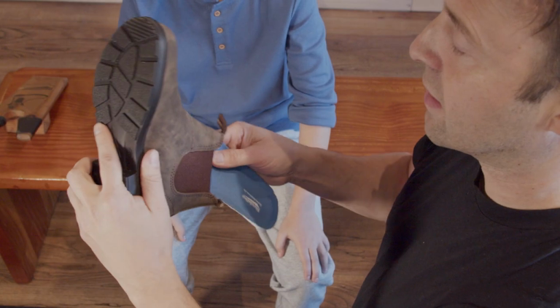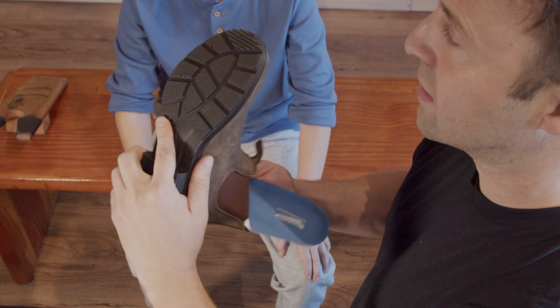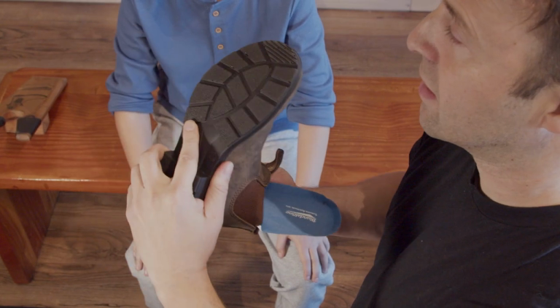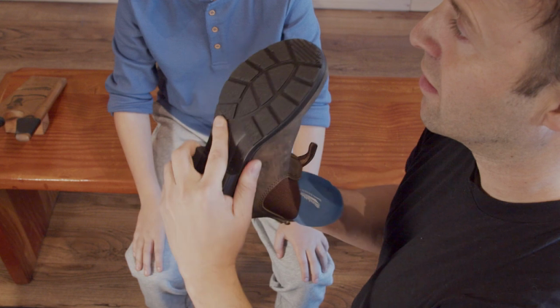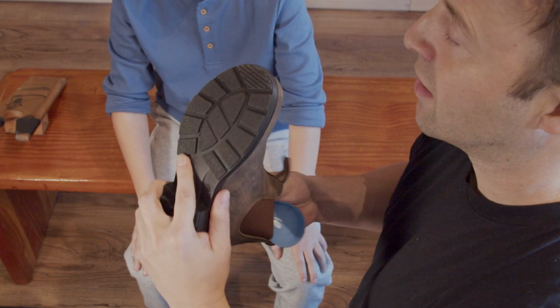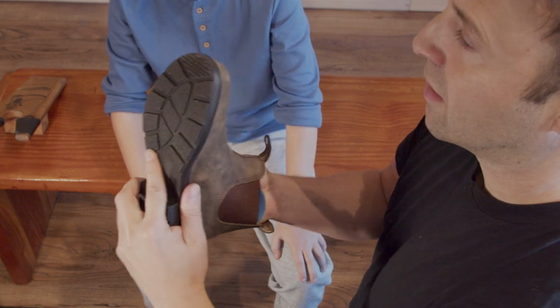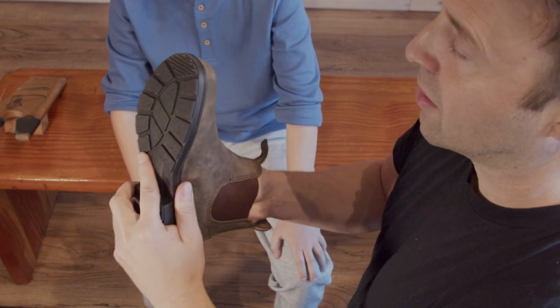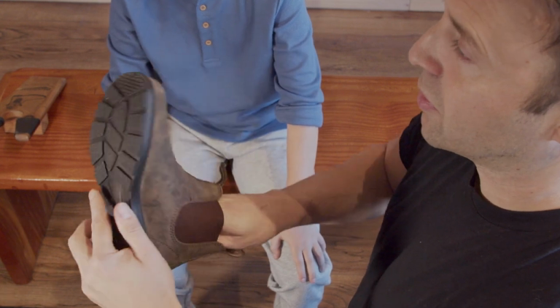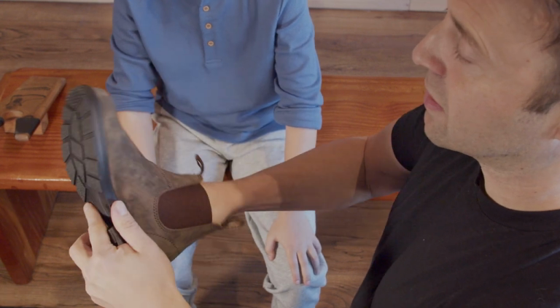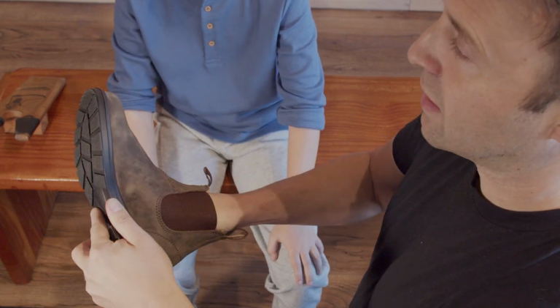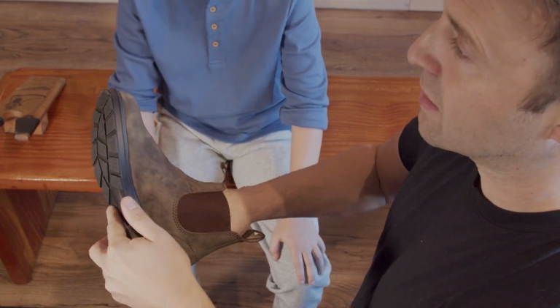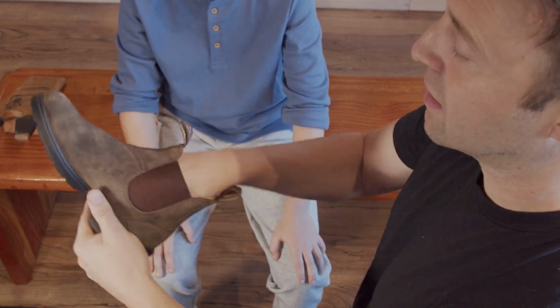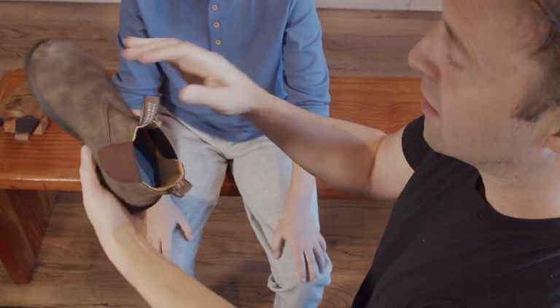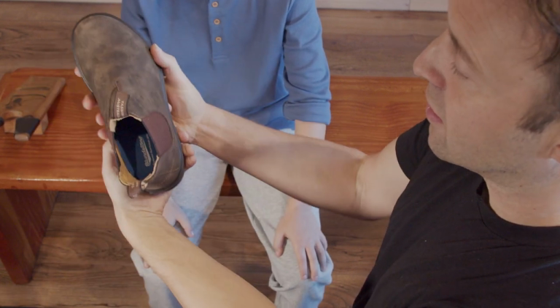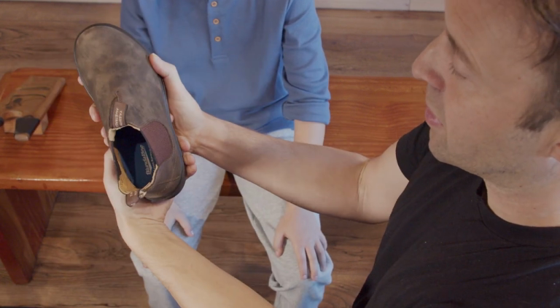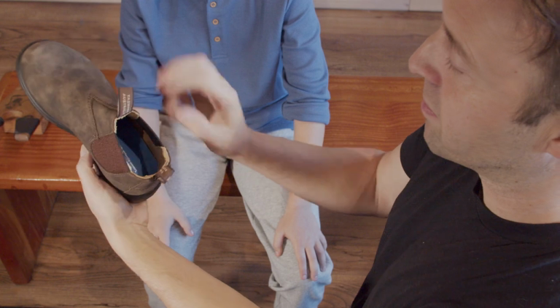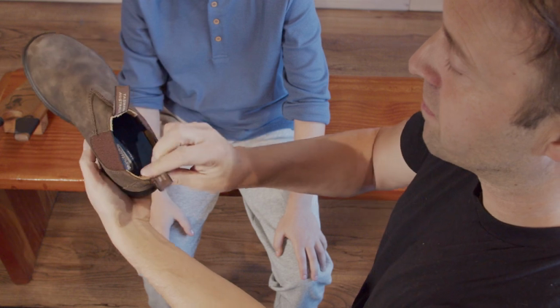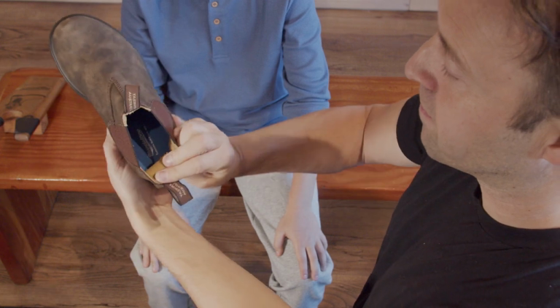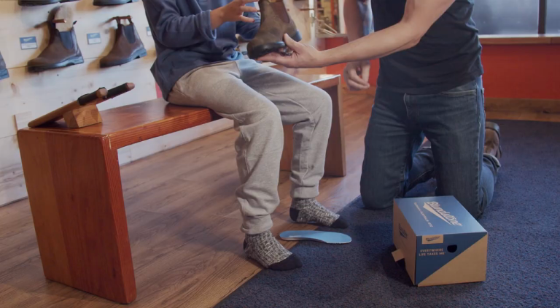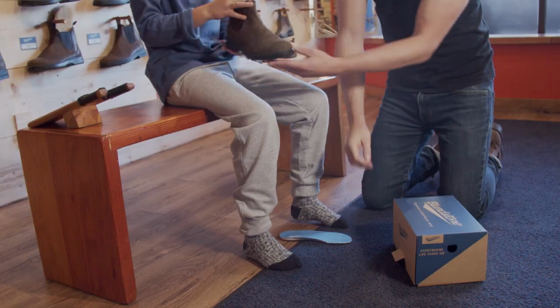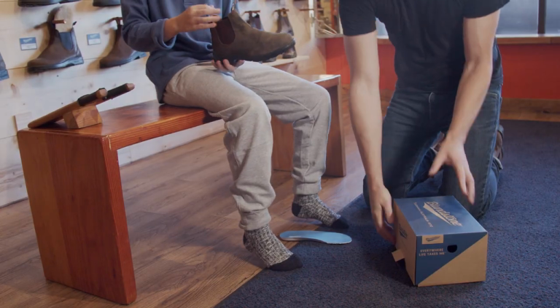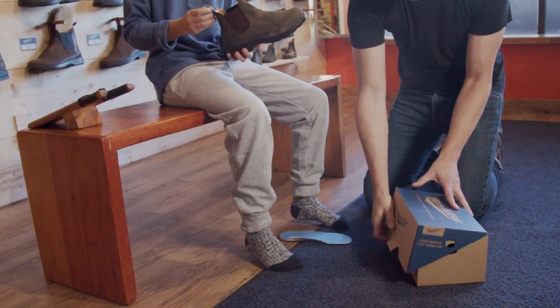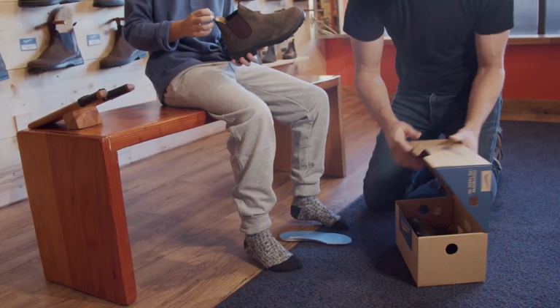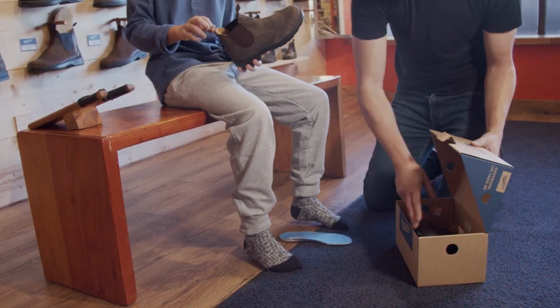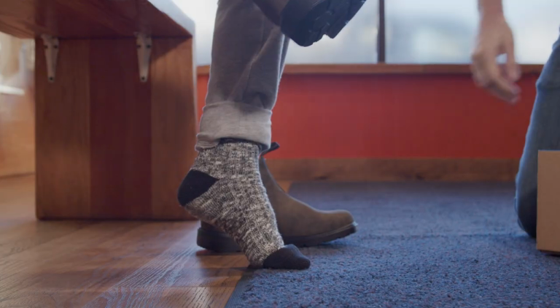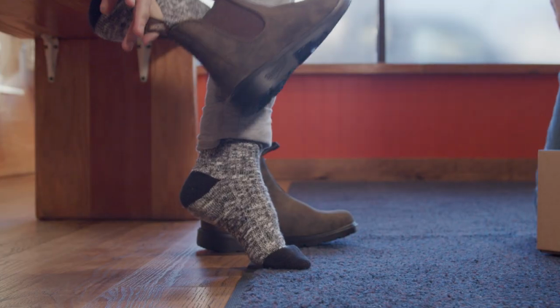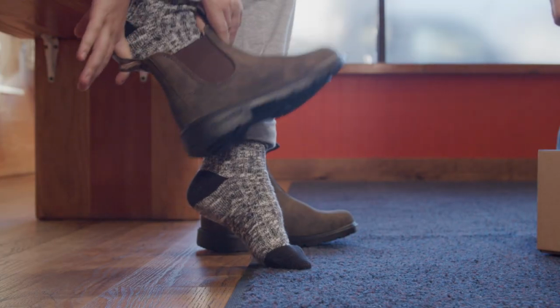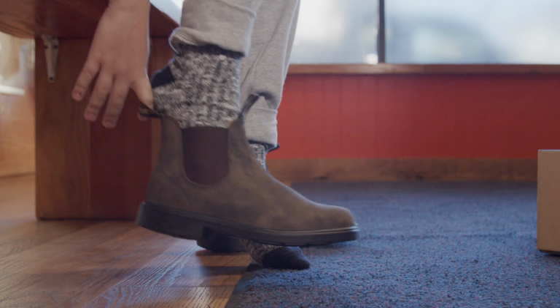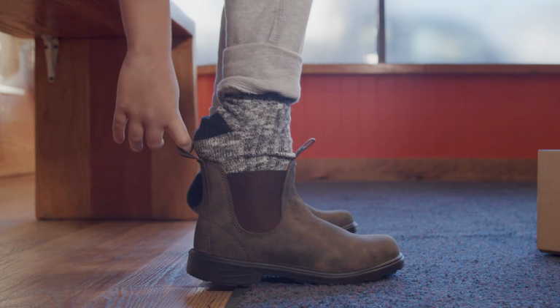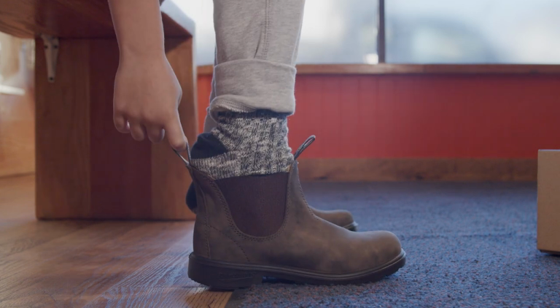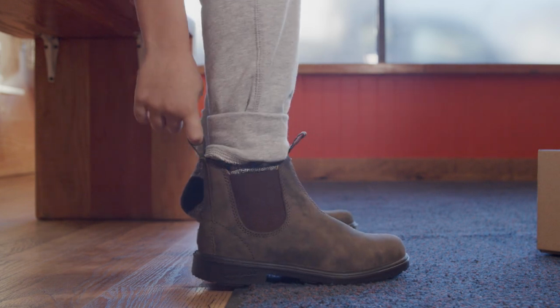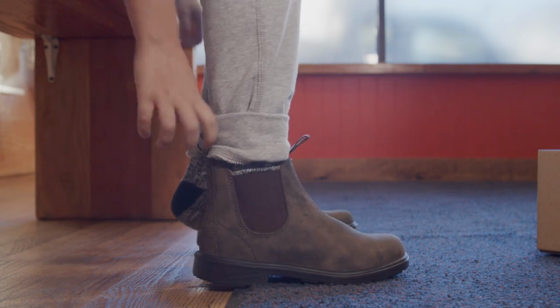Two: replace the footbeds in the boots and add the extra pair included in the box, so you have two footbeds in each boot. The foot should be comfortable with both footbeds in place, and as feet grow, remove the footbeds for once more wear.